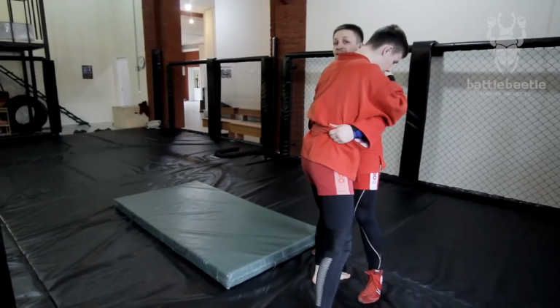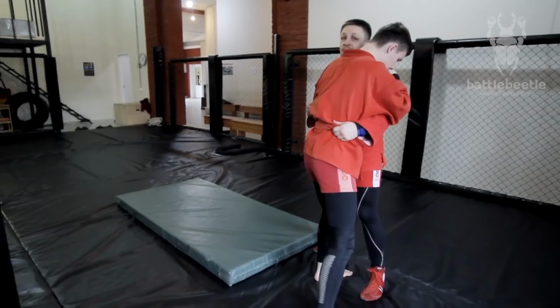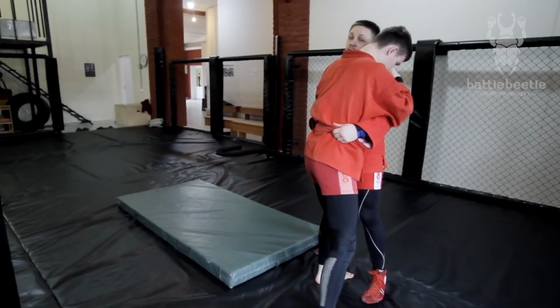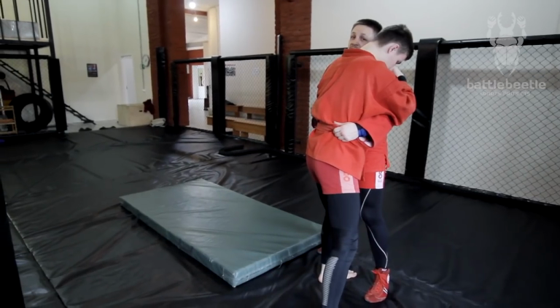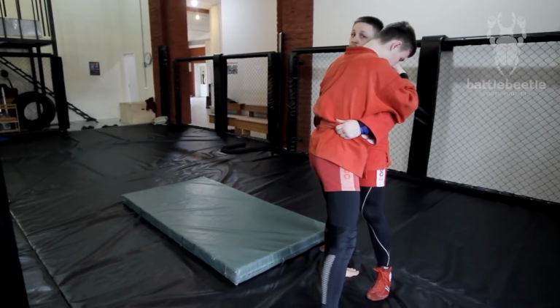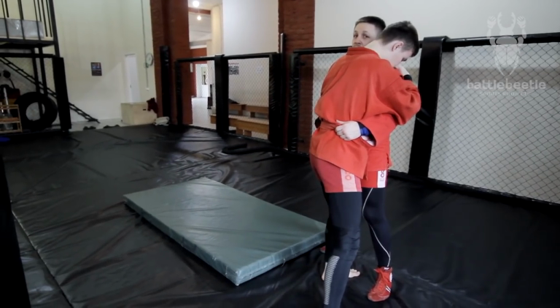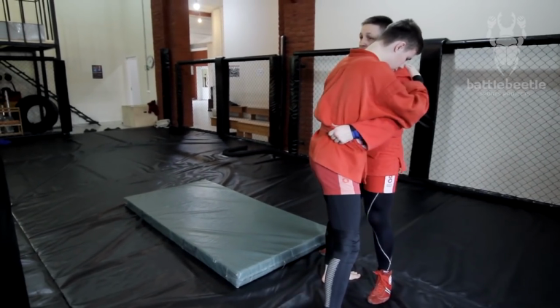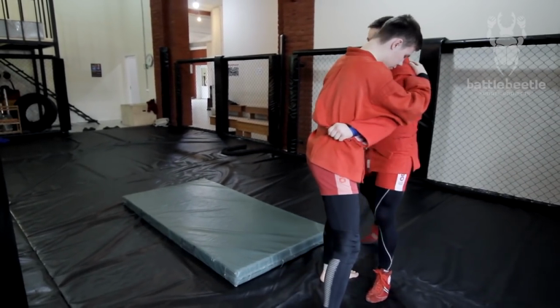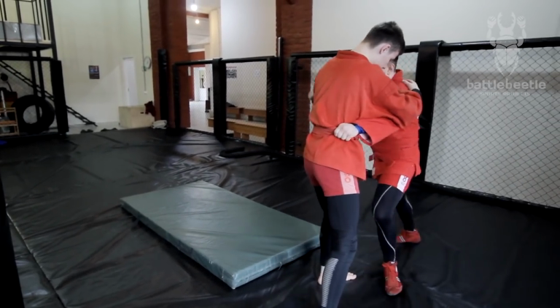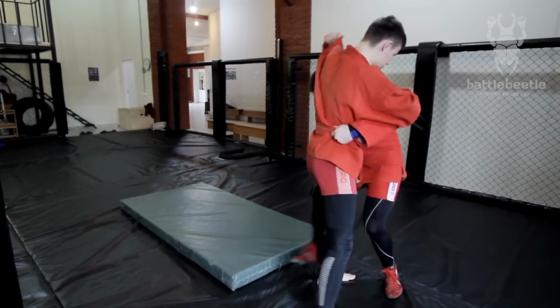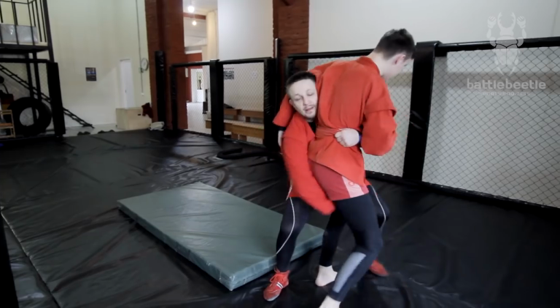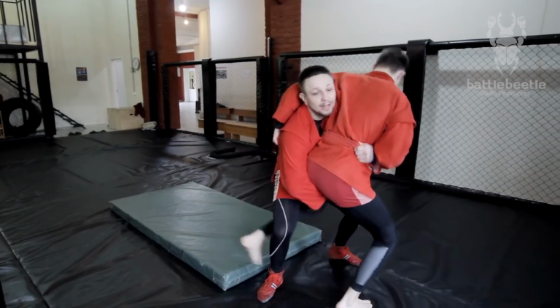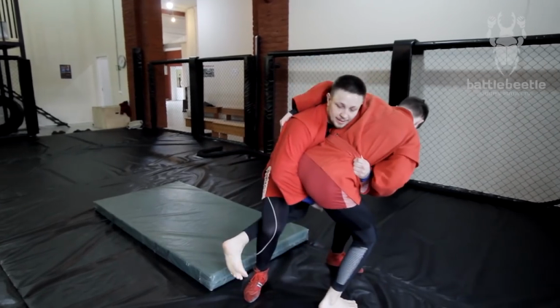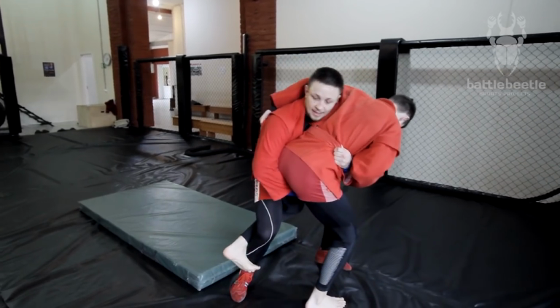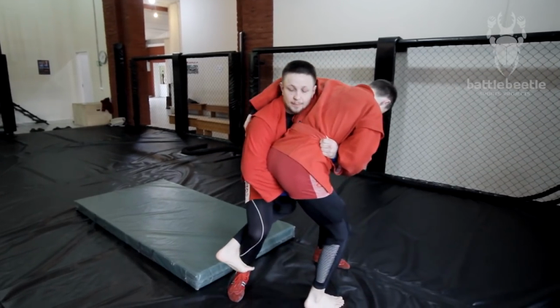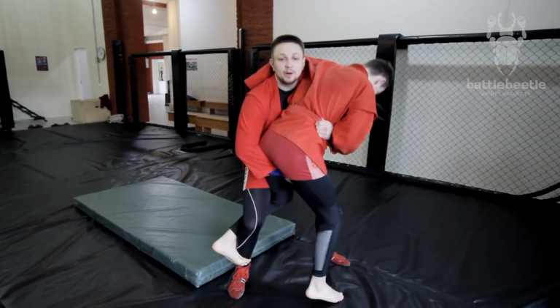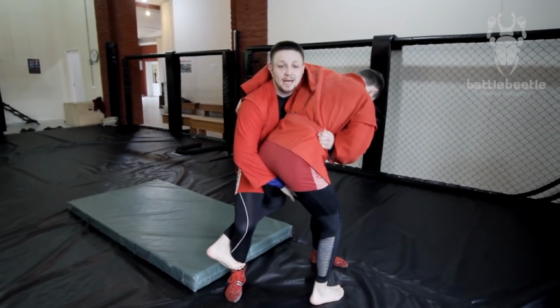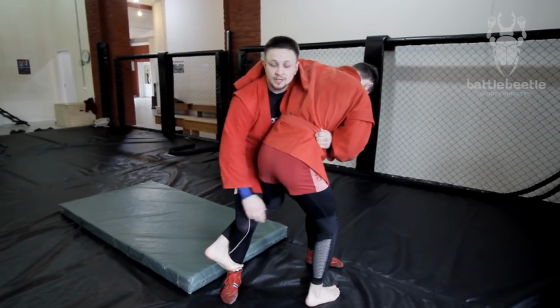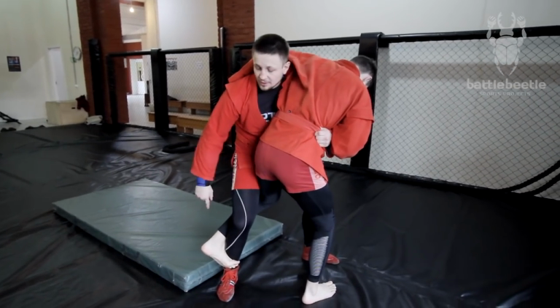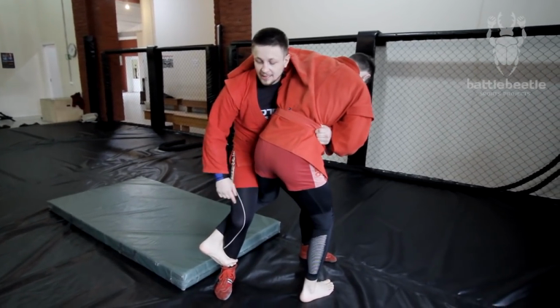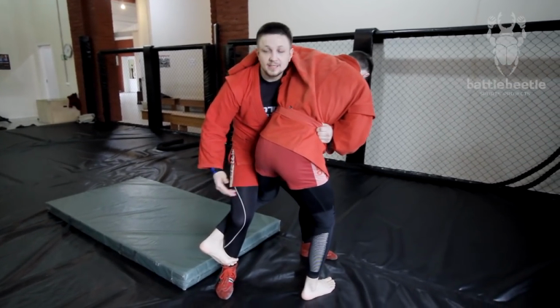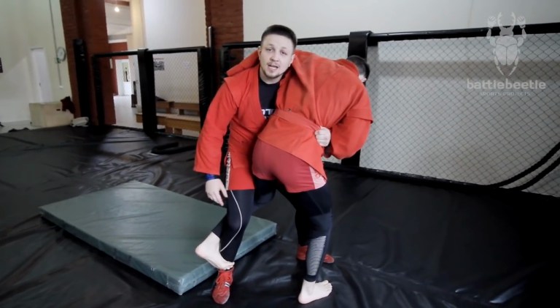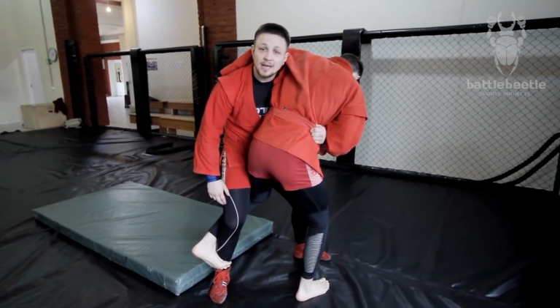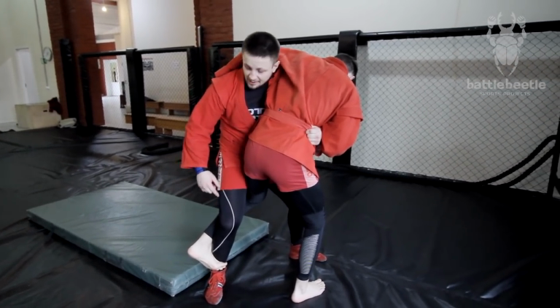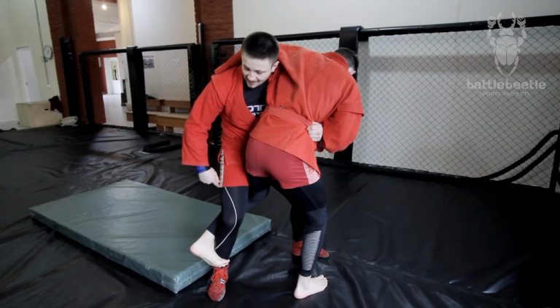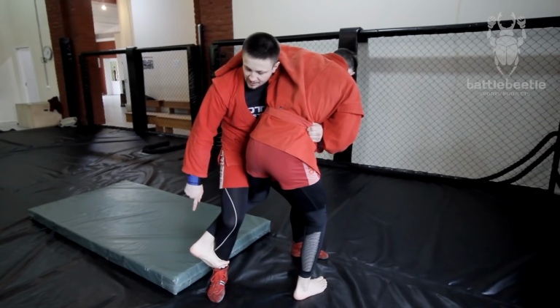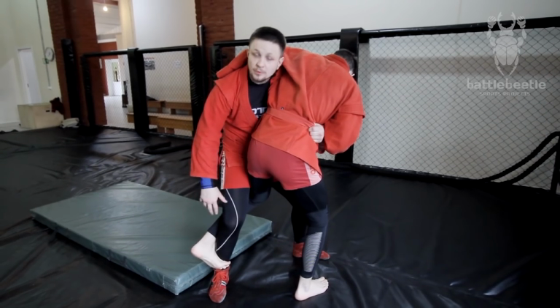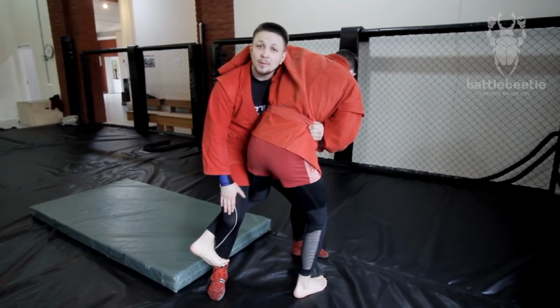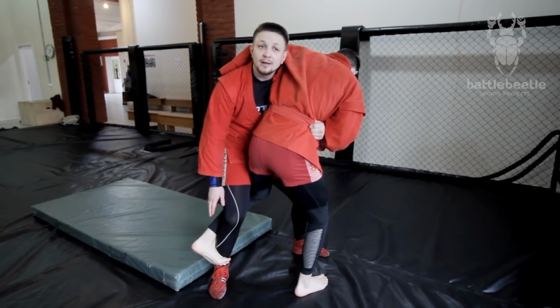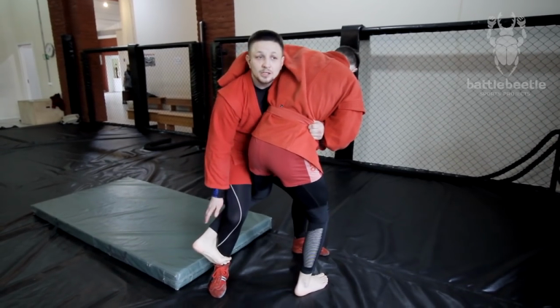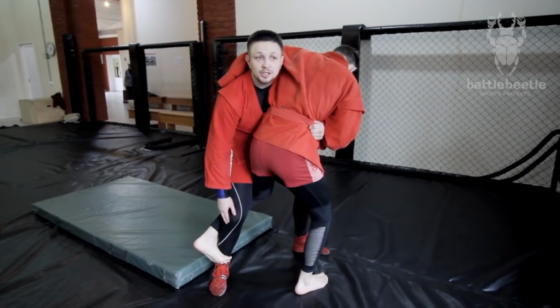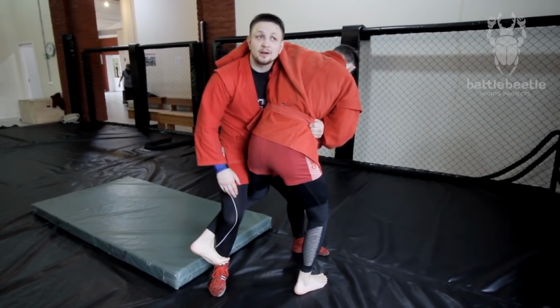Let's say I went for a side body wool throw here, like this, and my opponent counters it with a leg lace. It's a common counter. He laces his foot around my shin here.